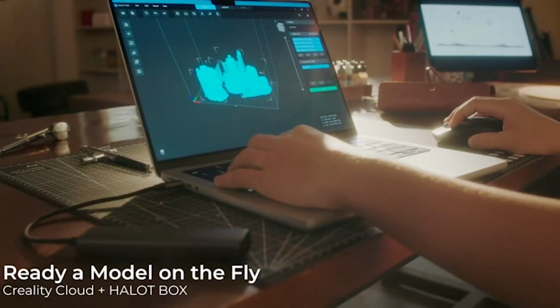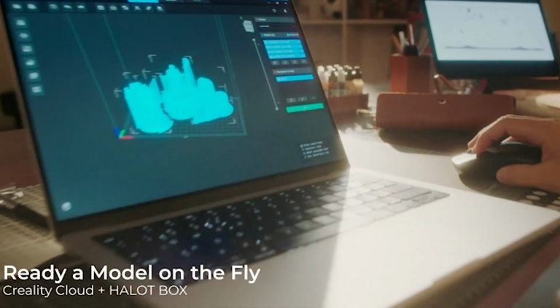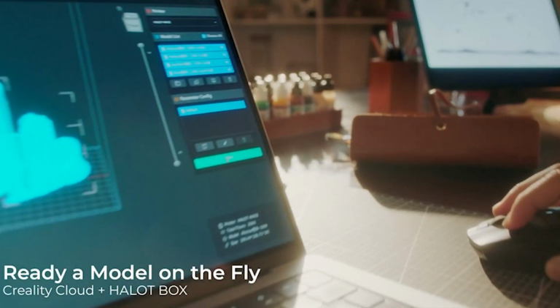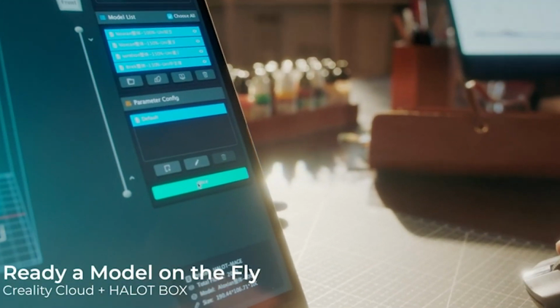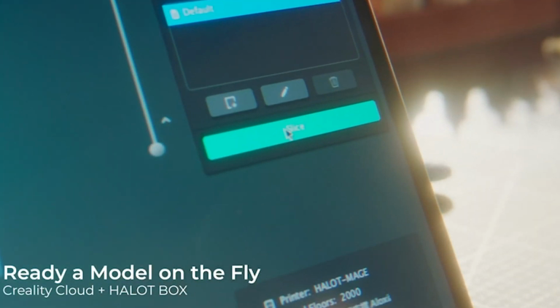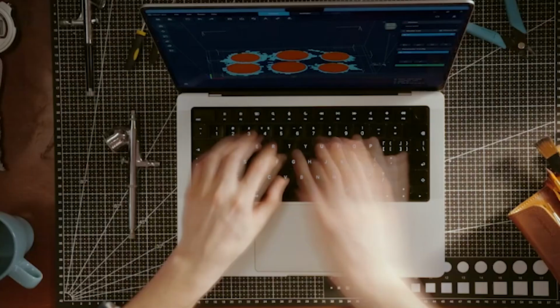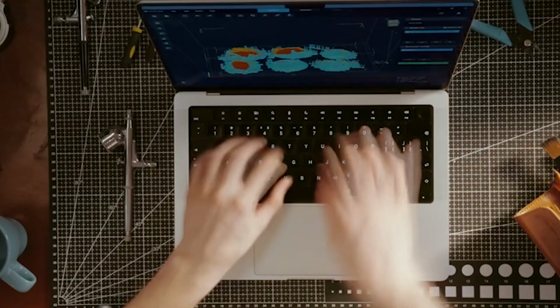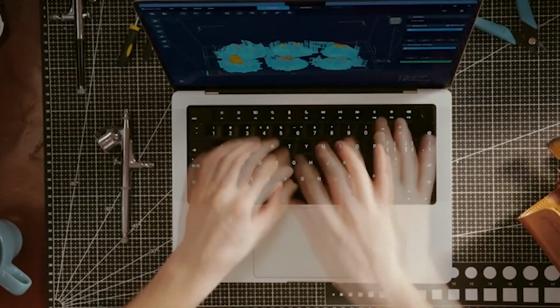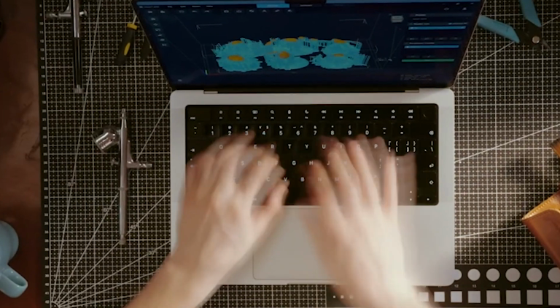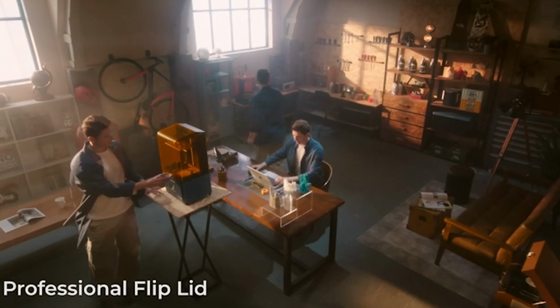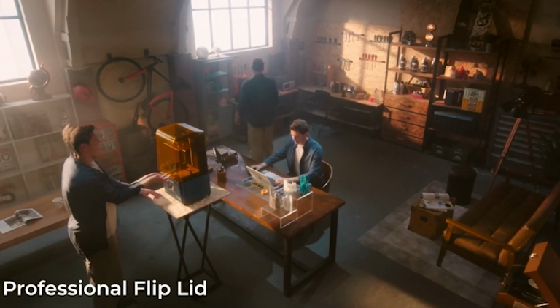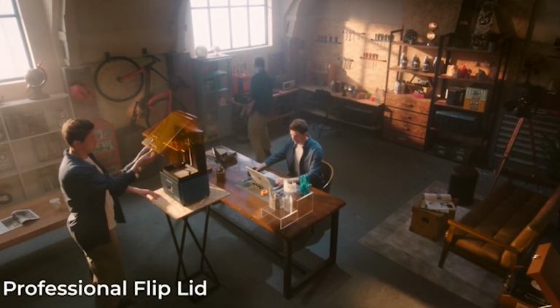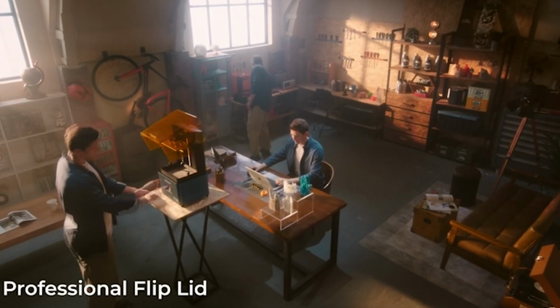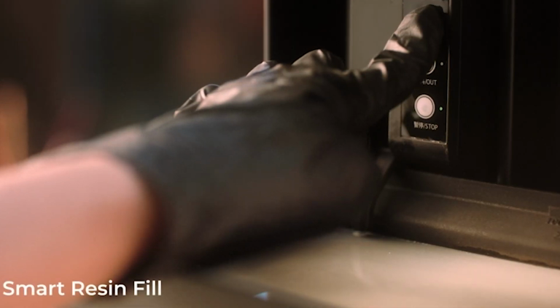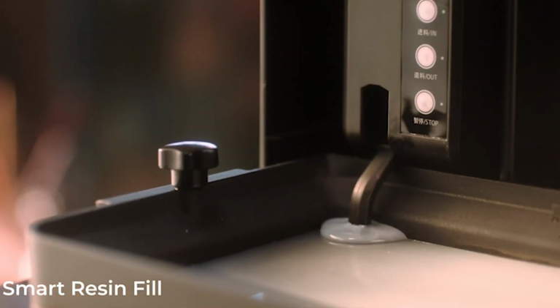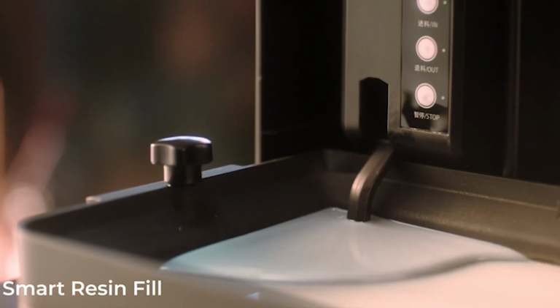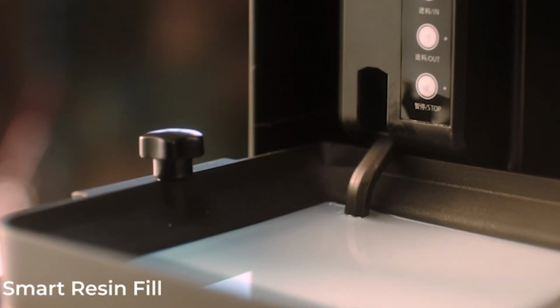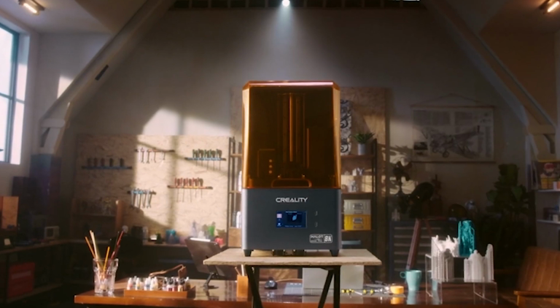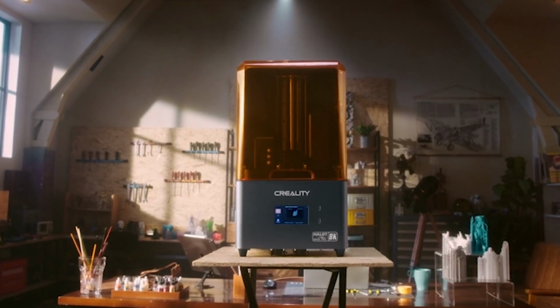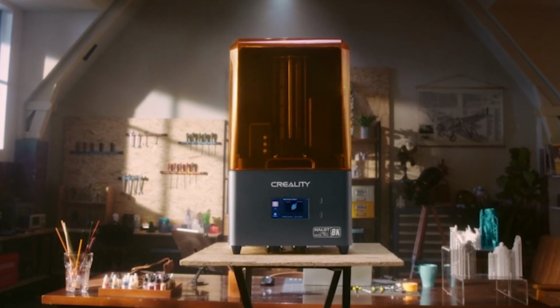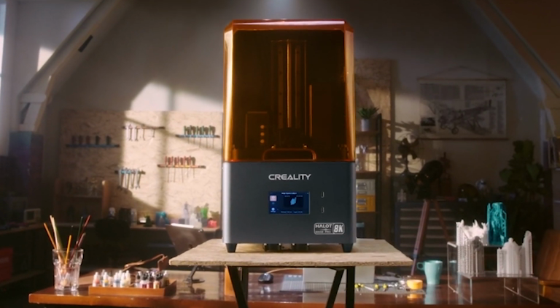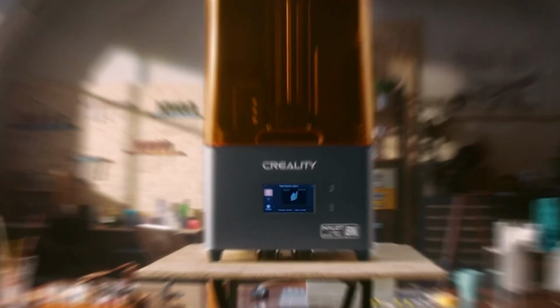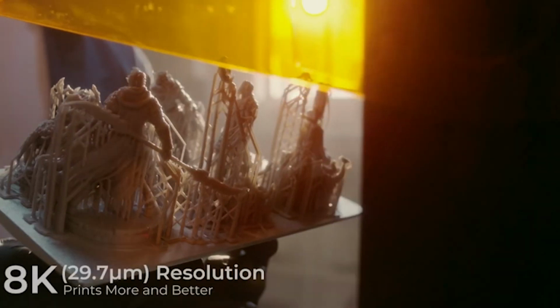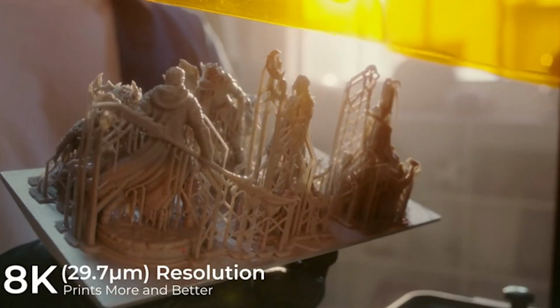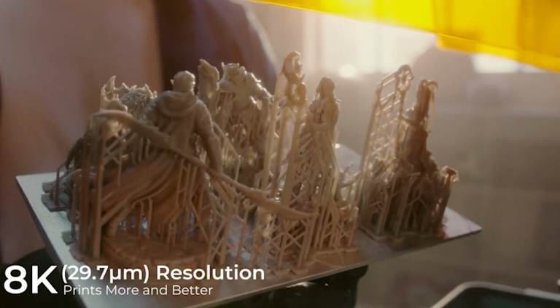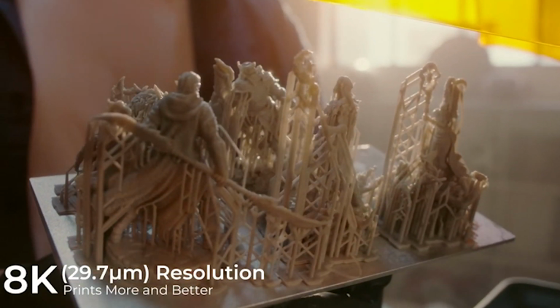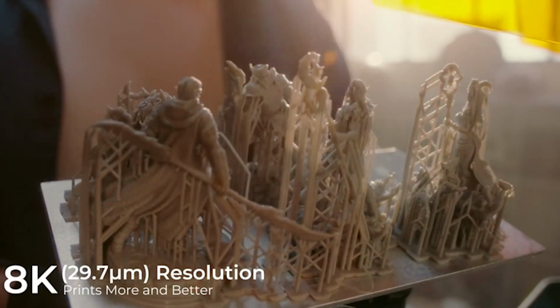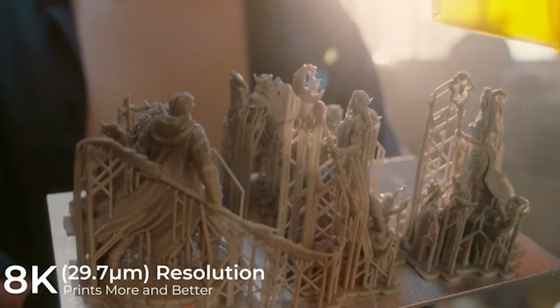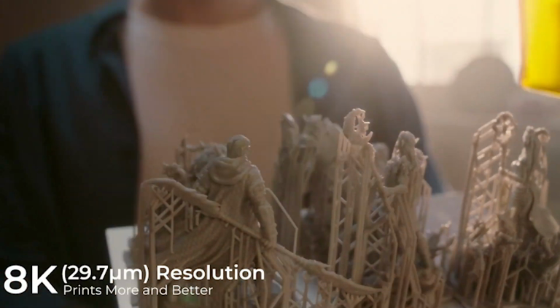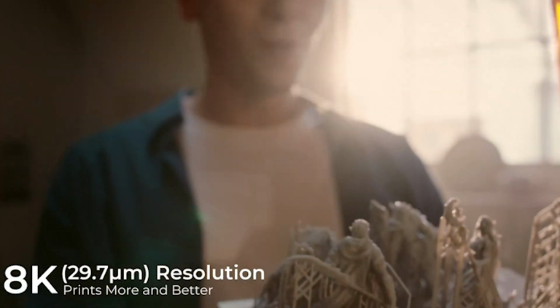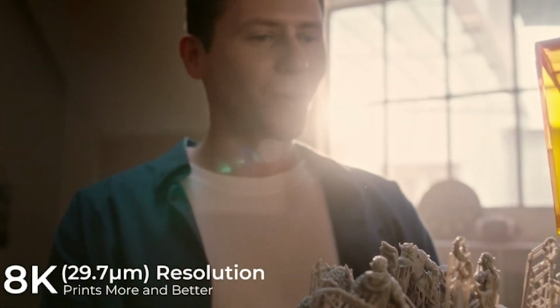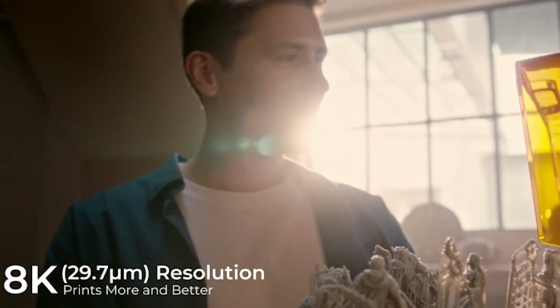The 8K high-precision 10.3-inch LCD screen ensures incredible detail in your prints. The uniform light source and smart resin pump make this printer a formidable choice, reducing manual operation and providing a more consistent and efficient printing process.